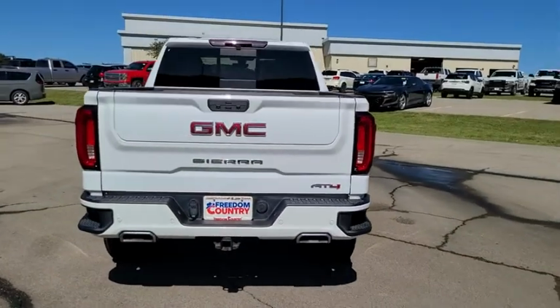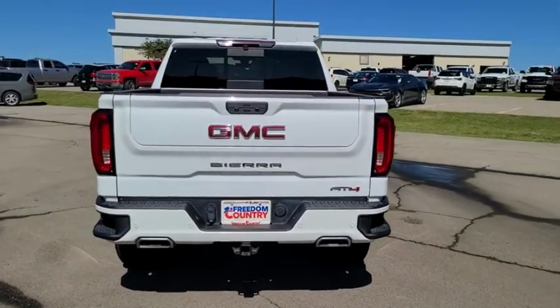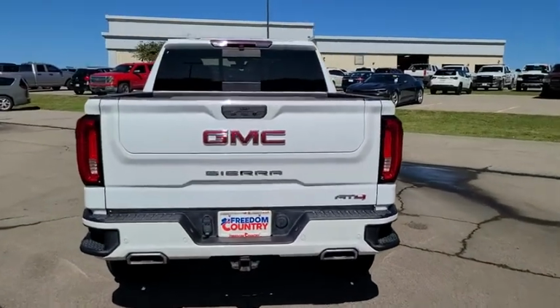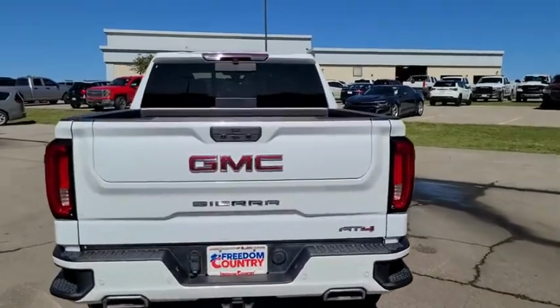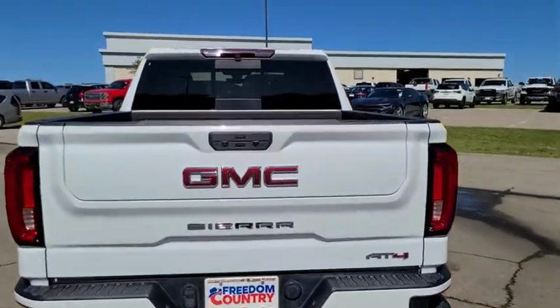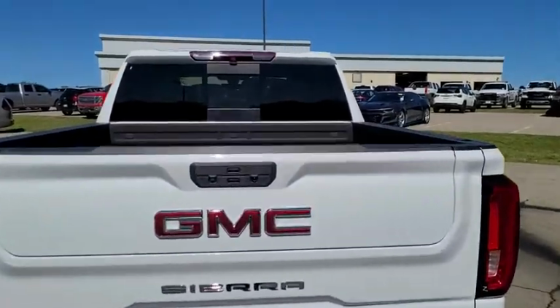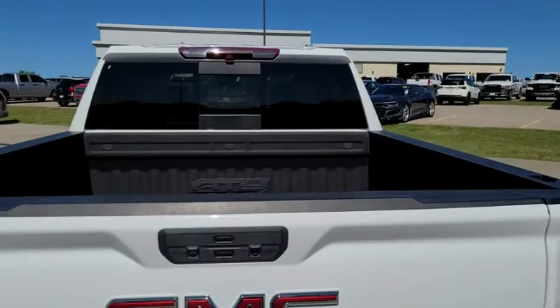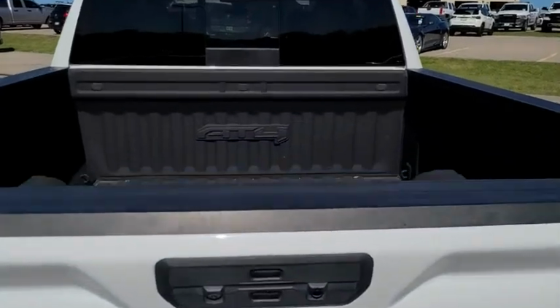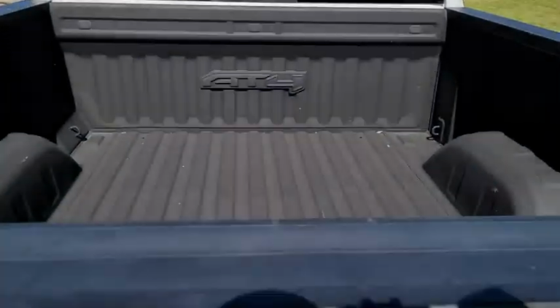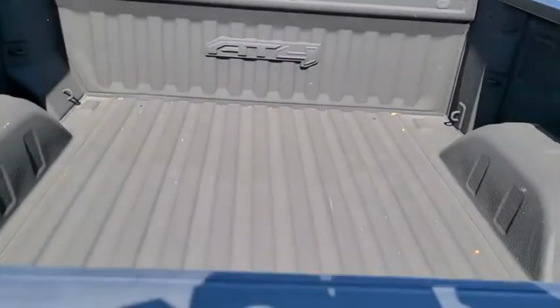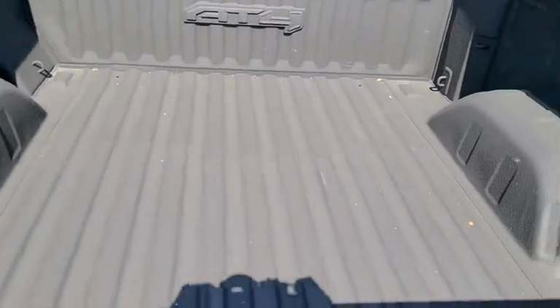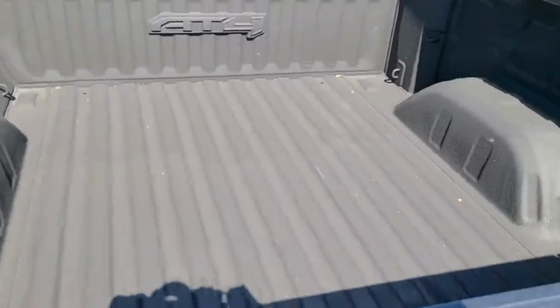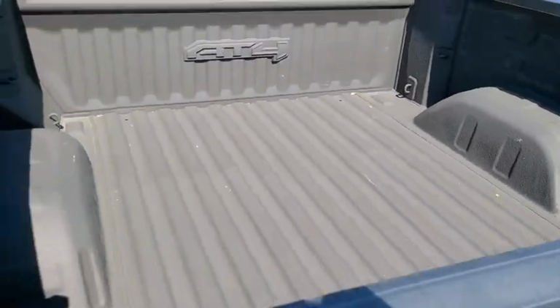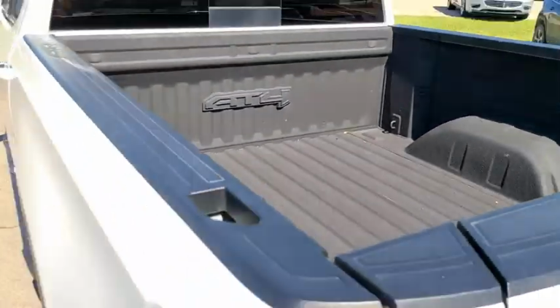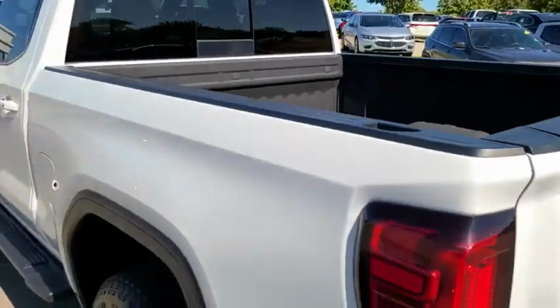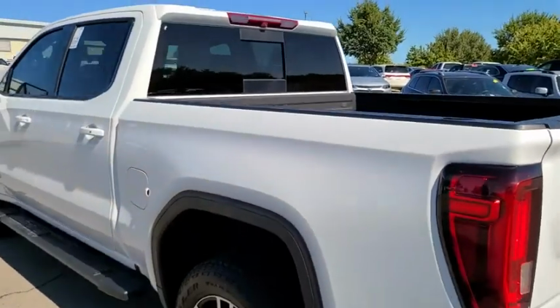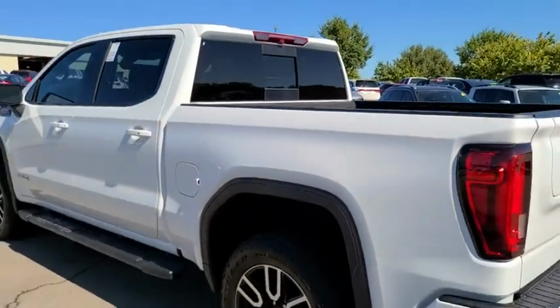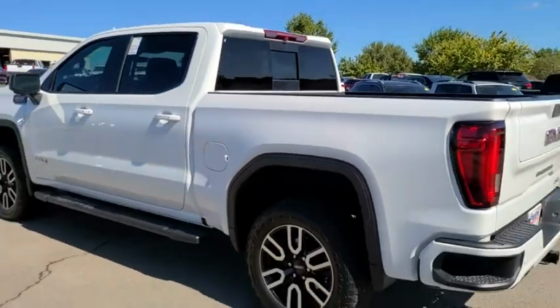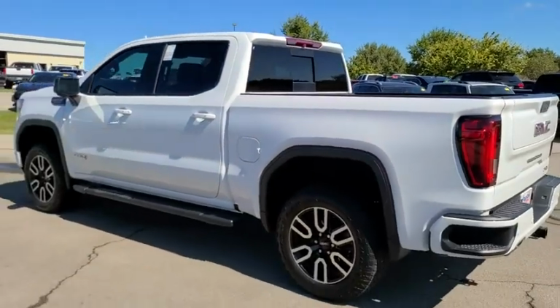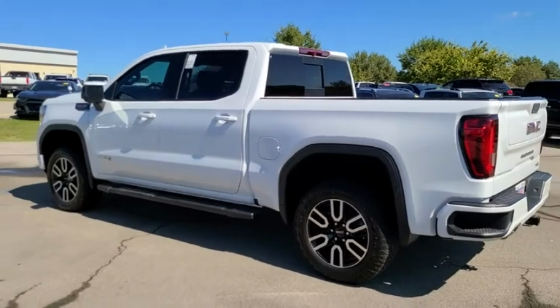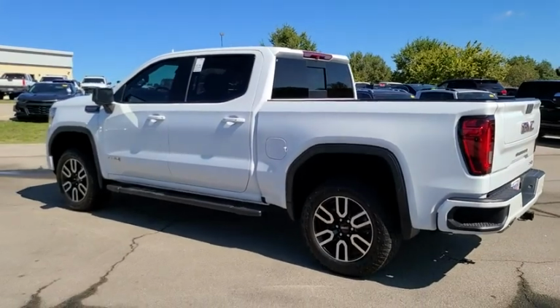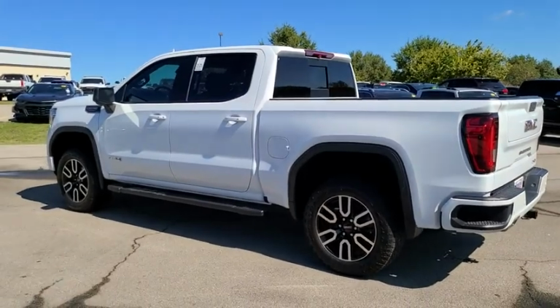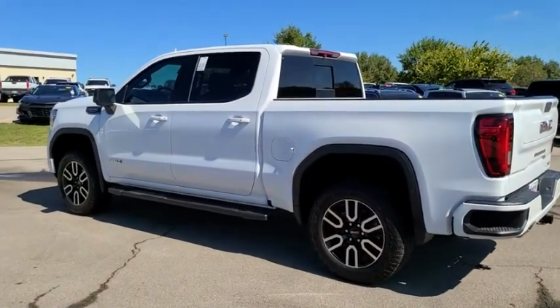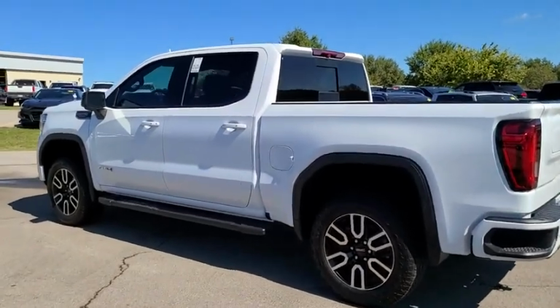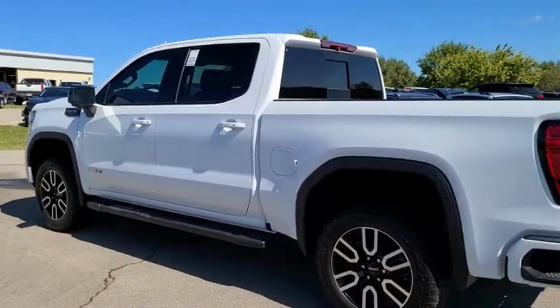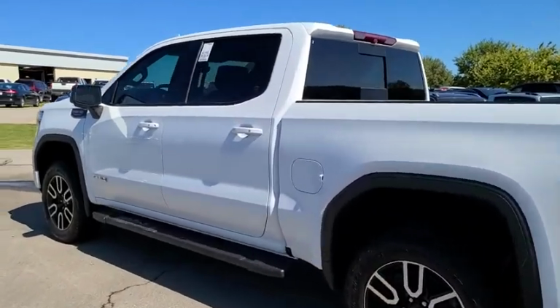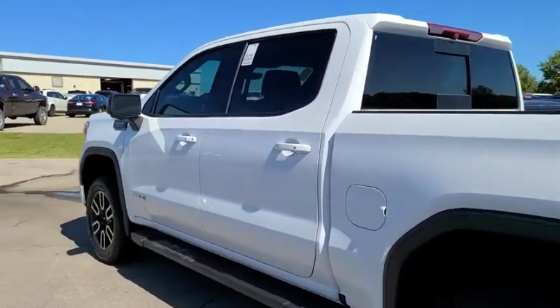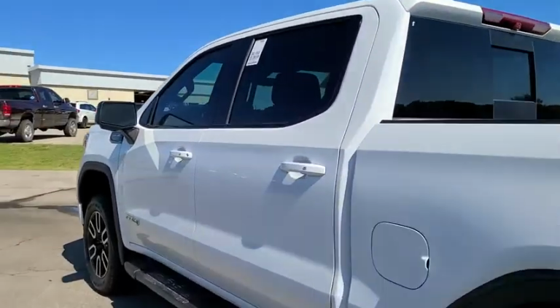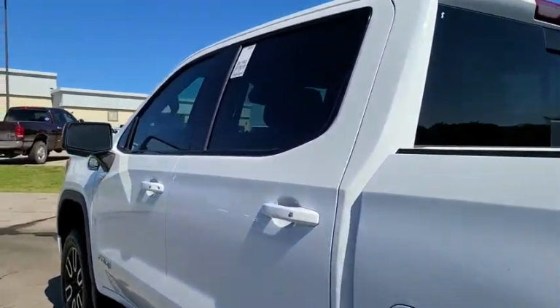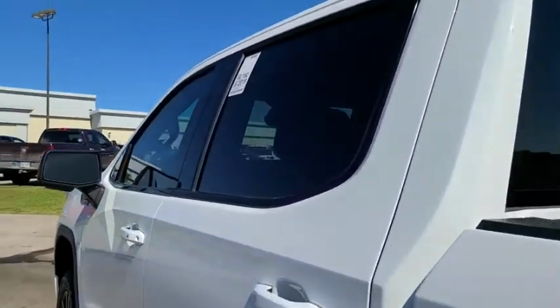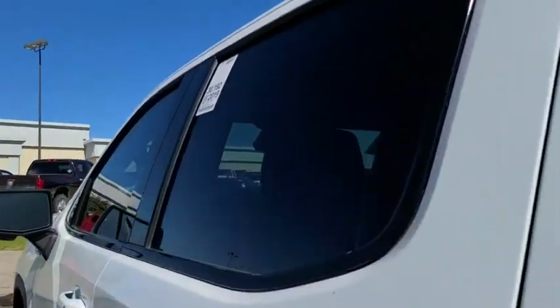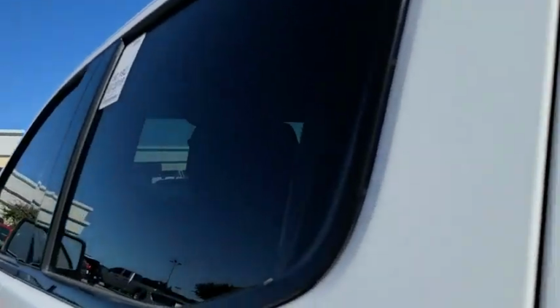The Sierra 1500 now comes with an automatic transmission that combines high-max hauling capability with precise control. This vehicle has less than 35,000 miles. Here are some of this vehicle's great options.